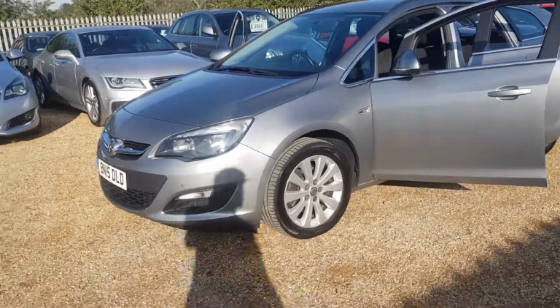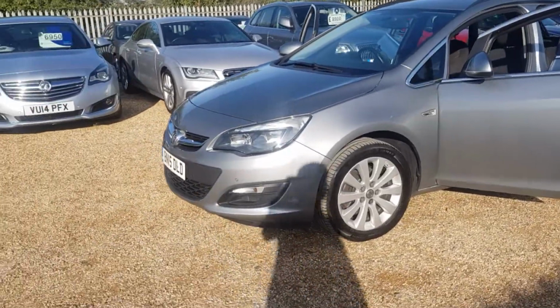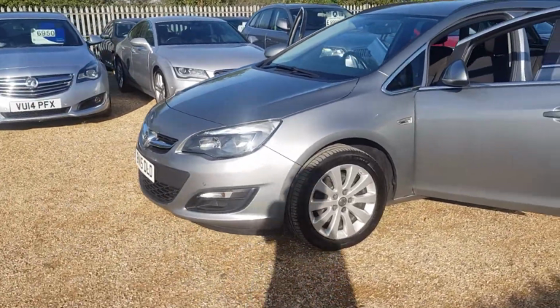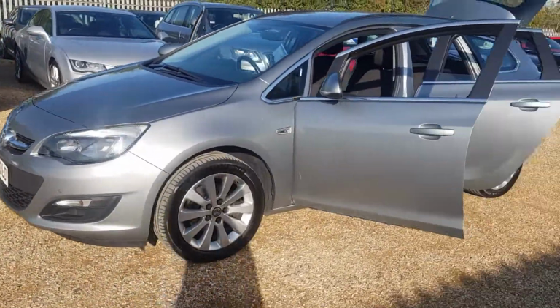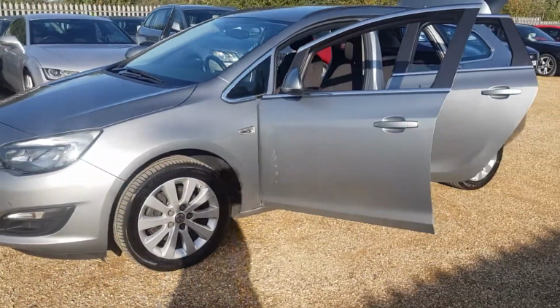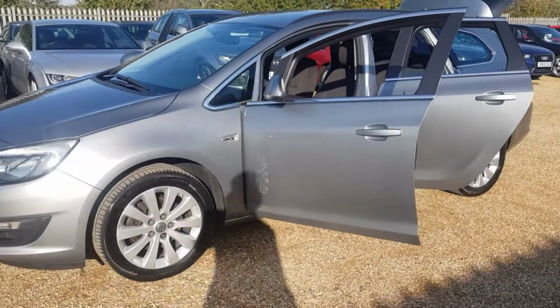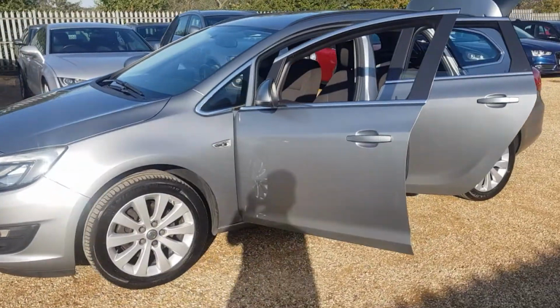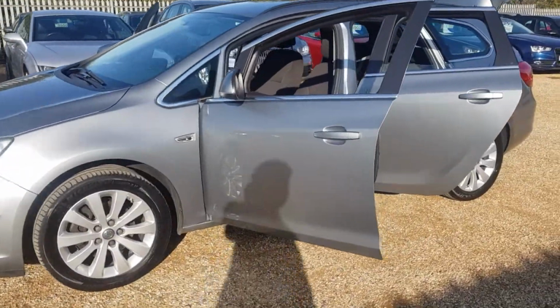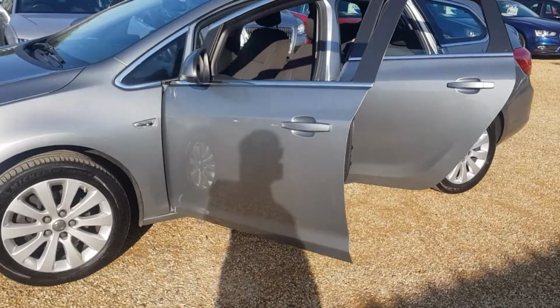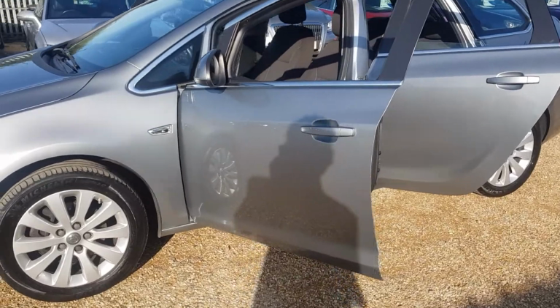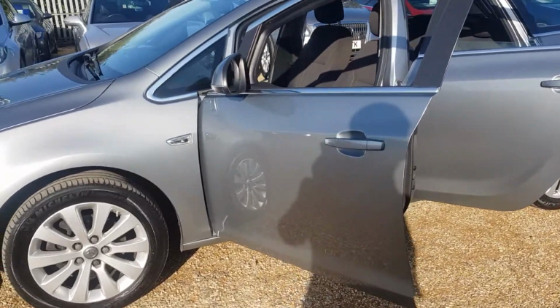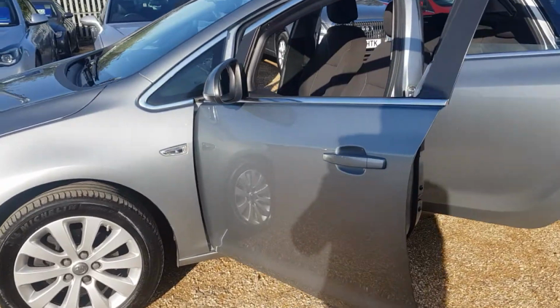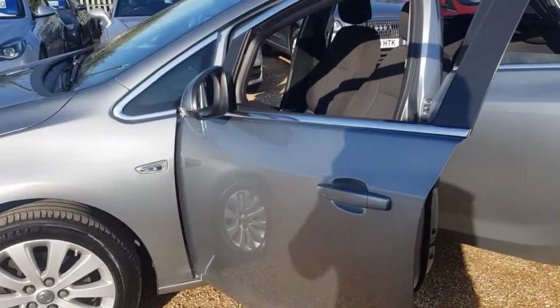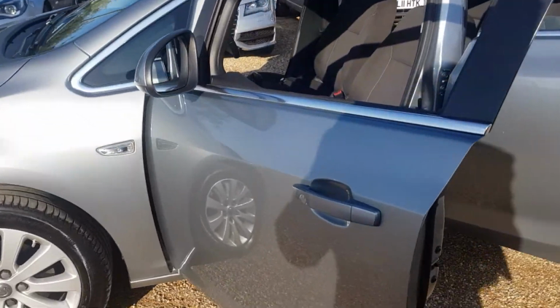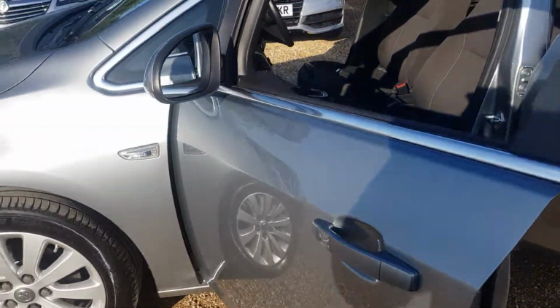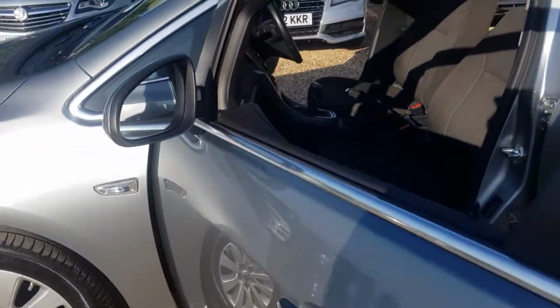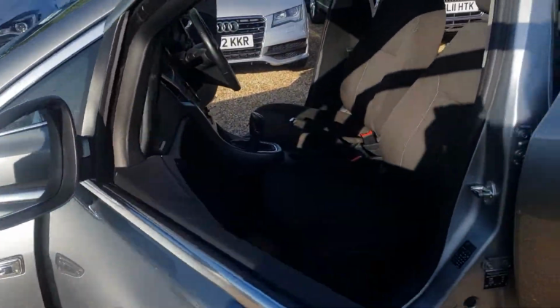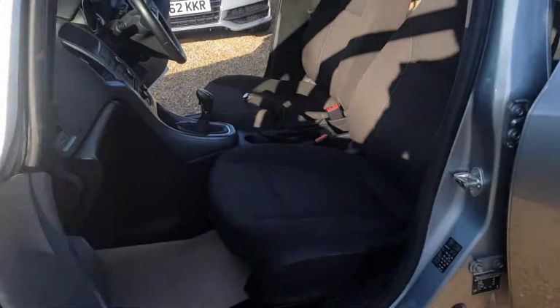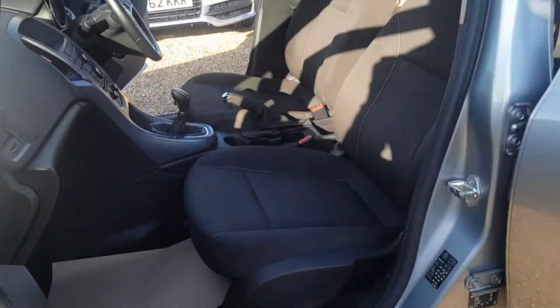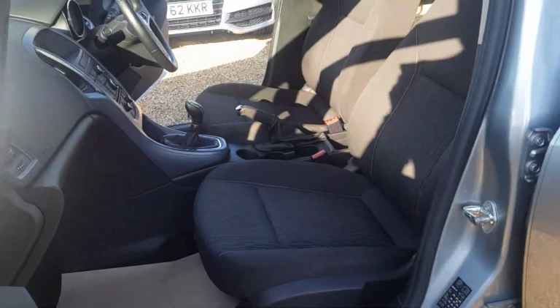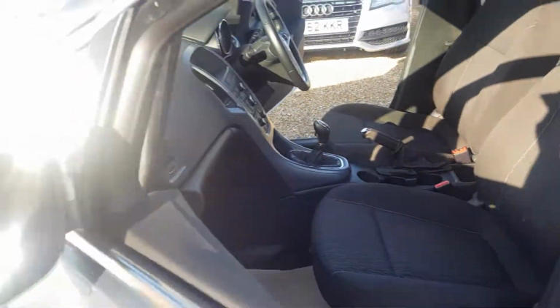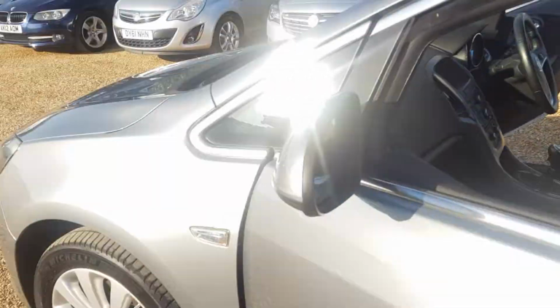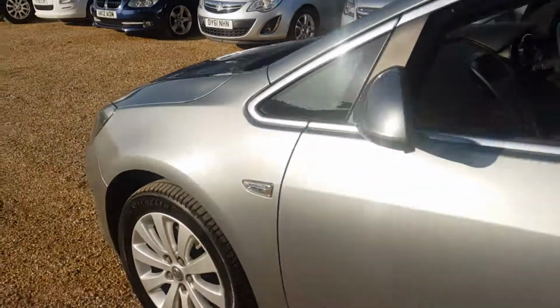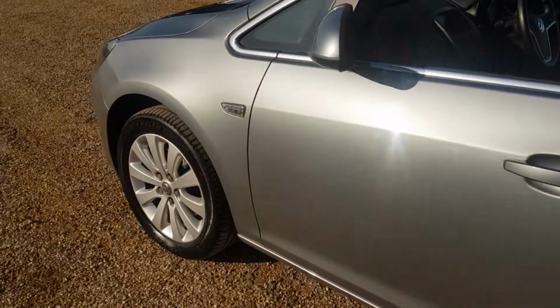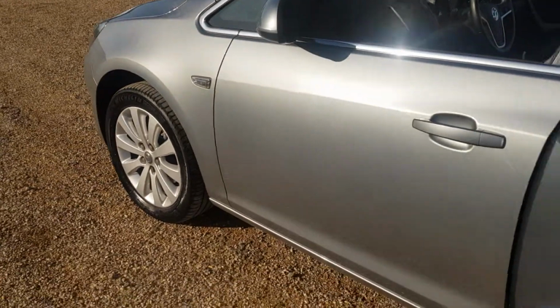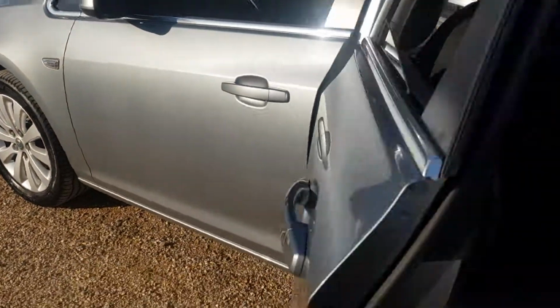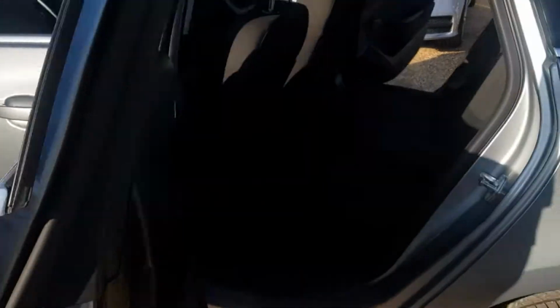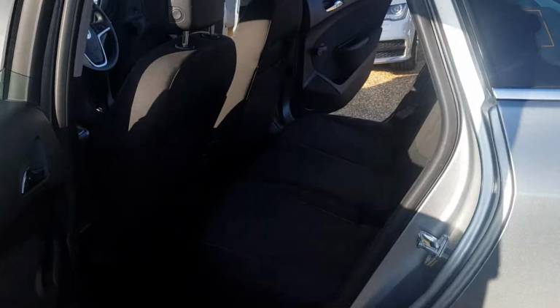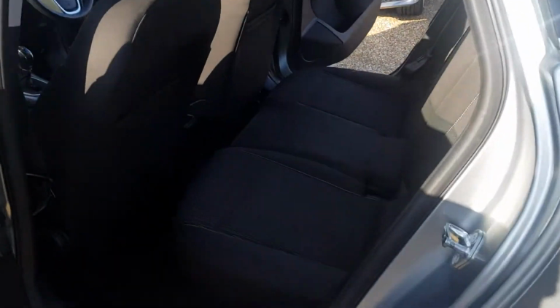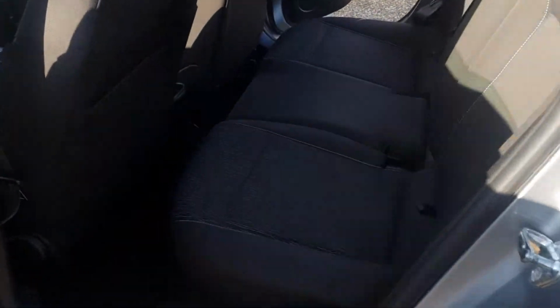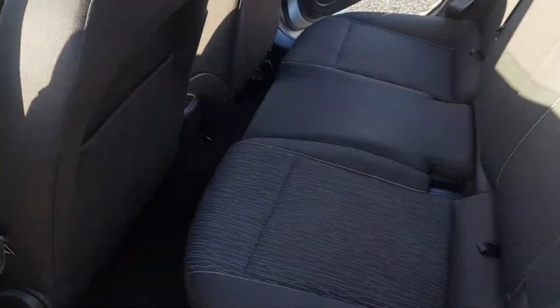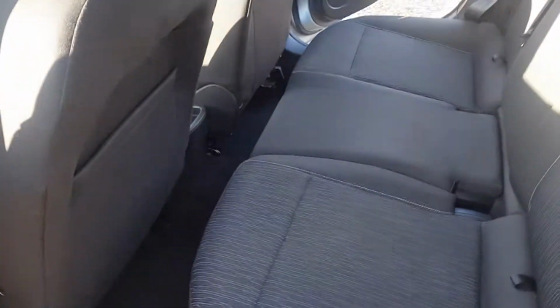Finished off in silver, black cloth interior. As you can see, the interior and the exterior are in very good condition. Here's the back.